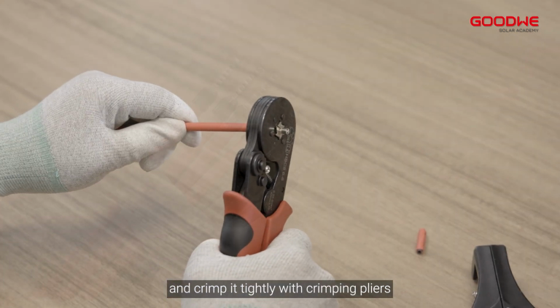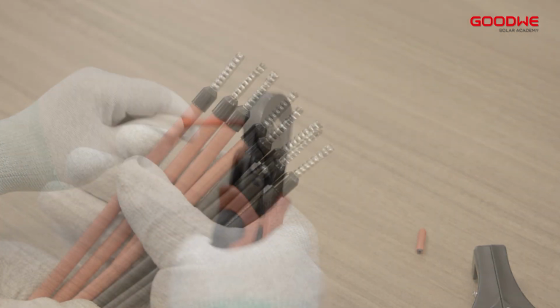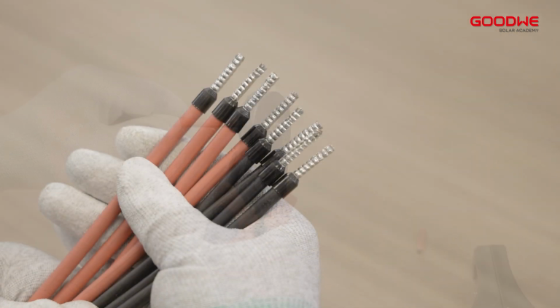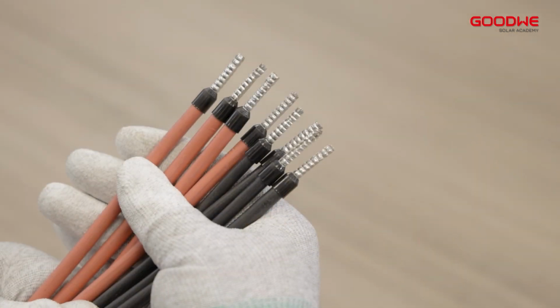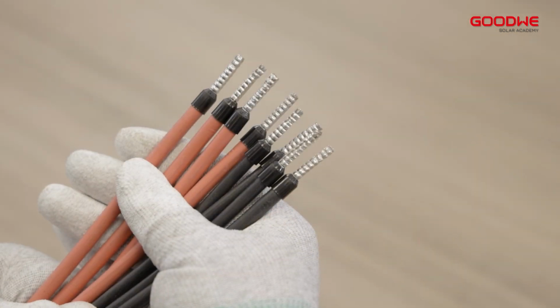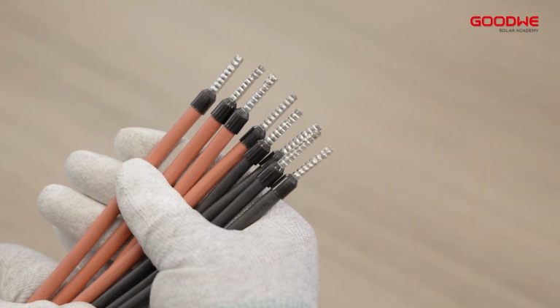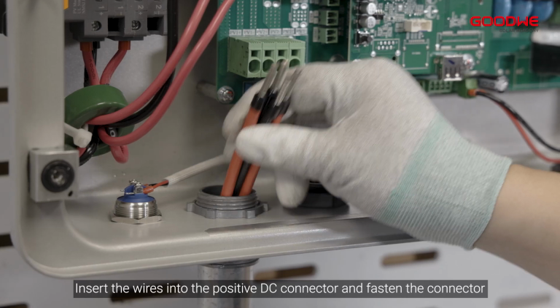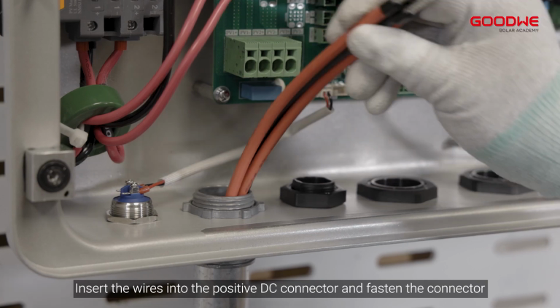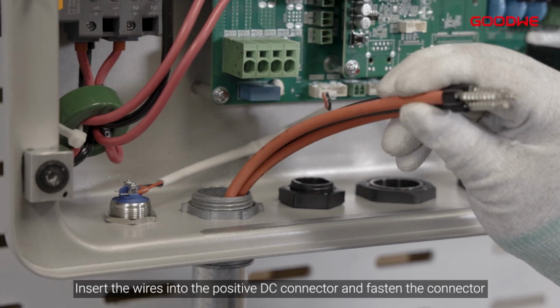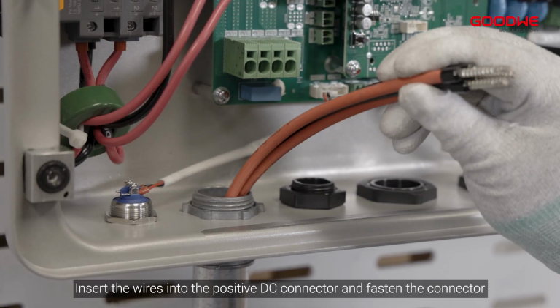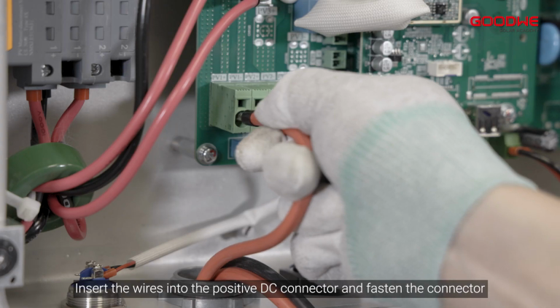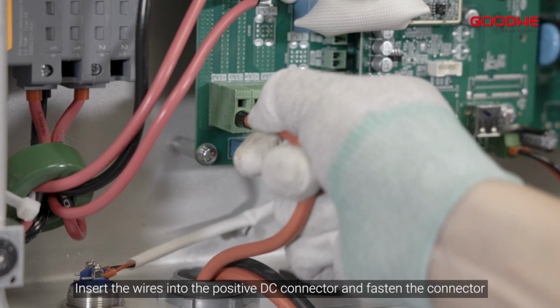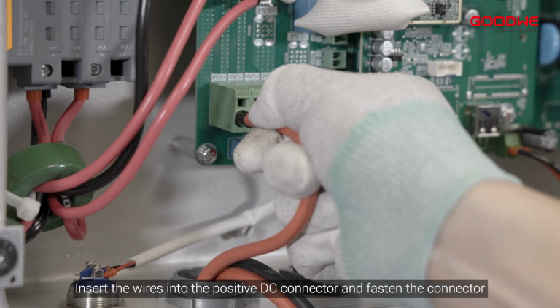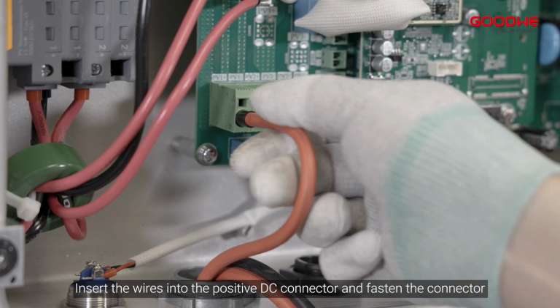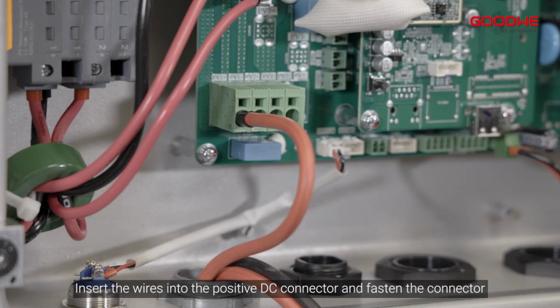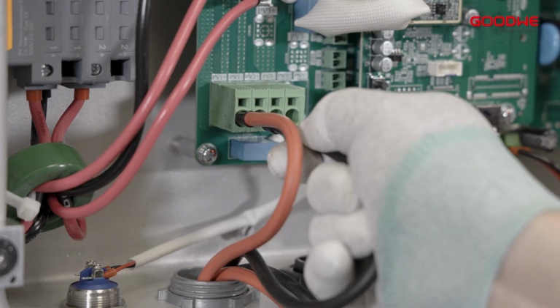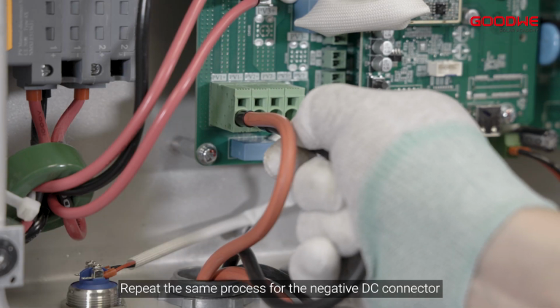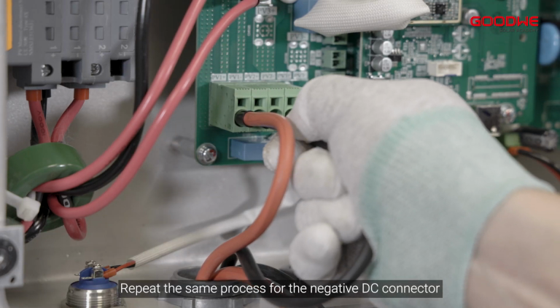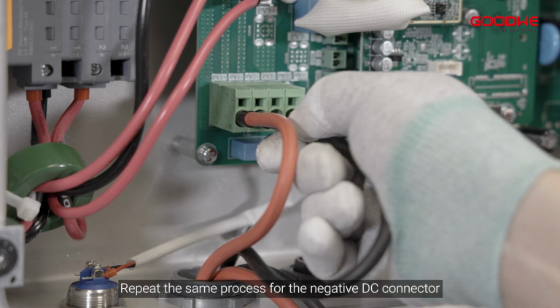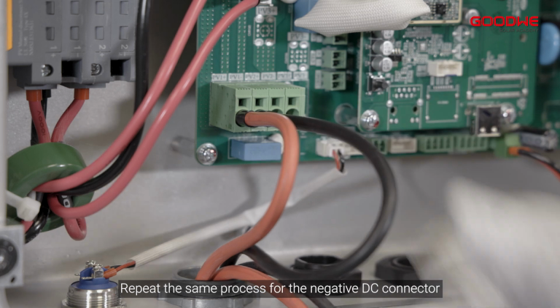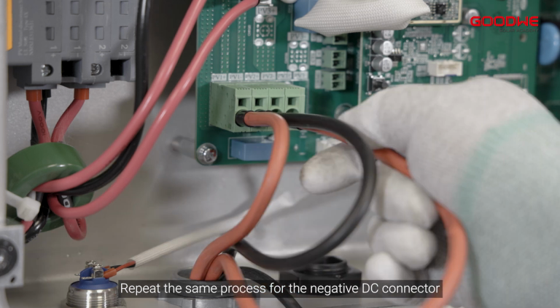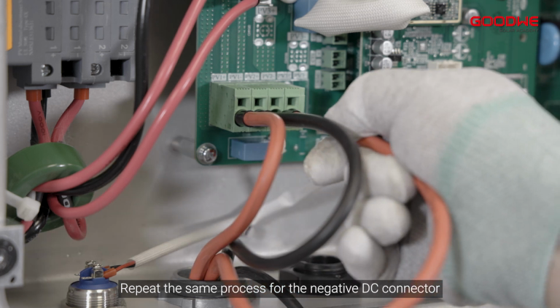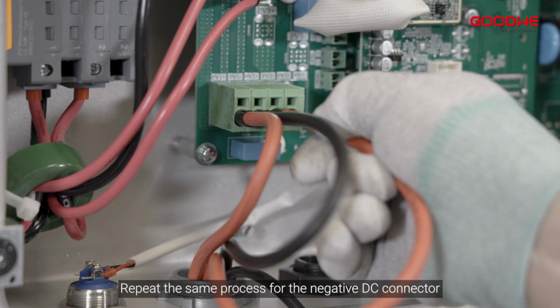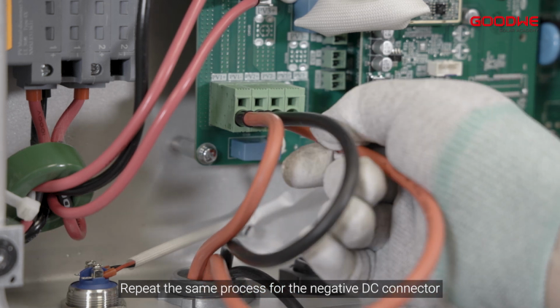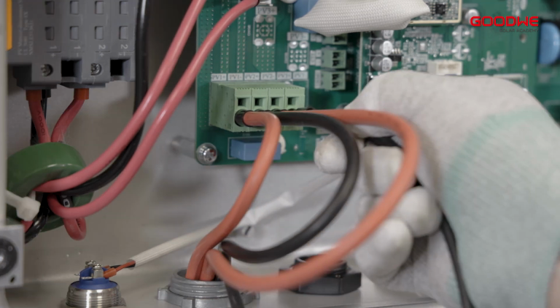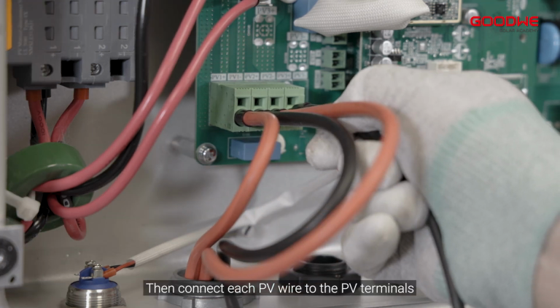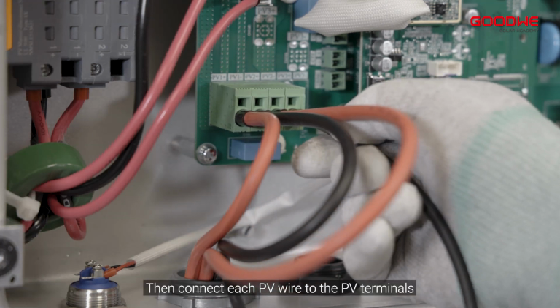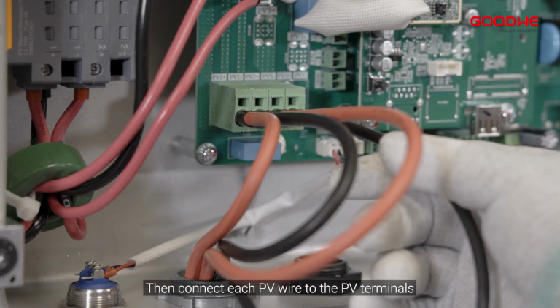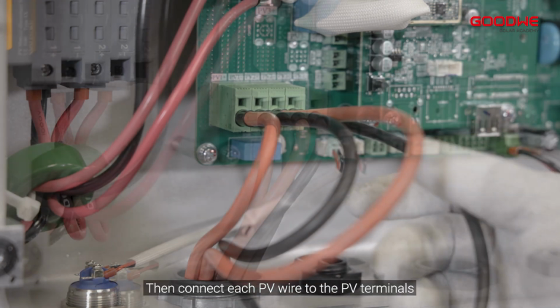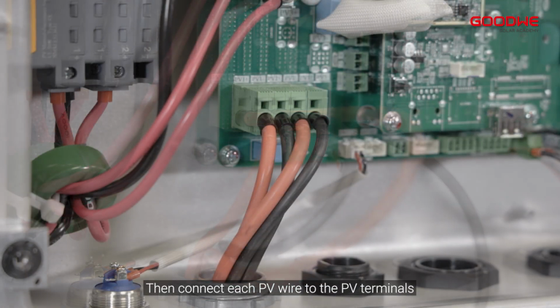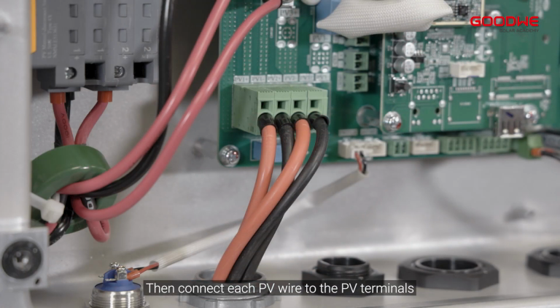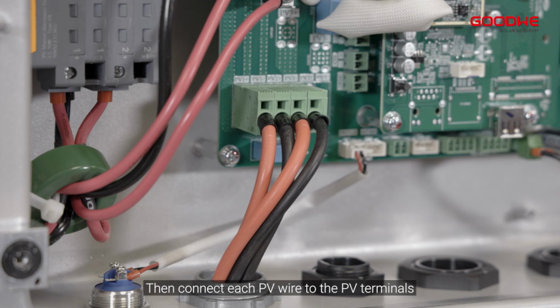Insert the wires into the positive DC connector and fasten the connector. Repeat the same process for the negative DC connector. Then connect each PV wire to the PV terminals.